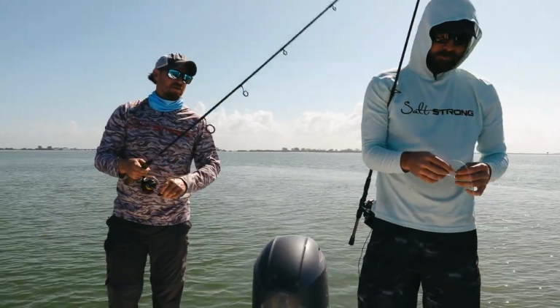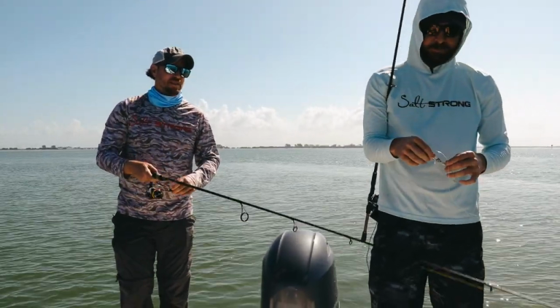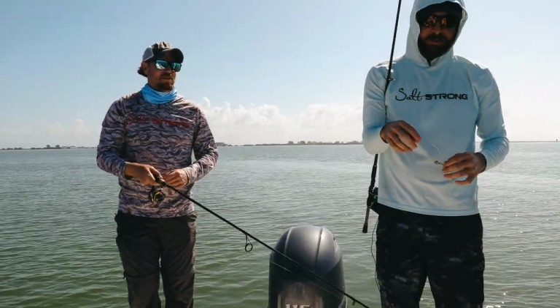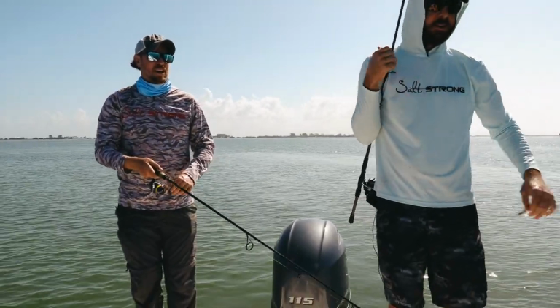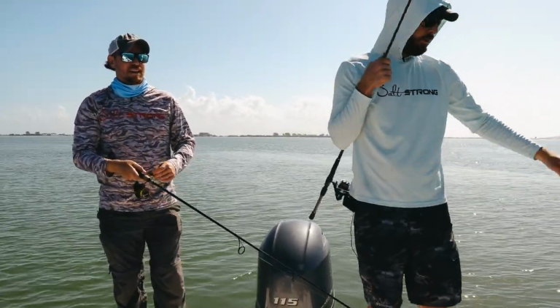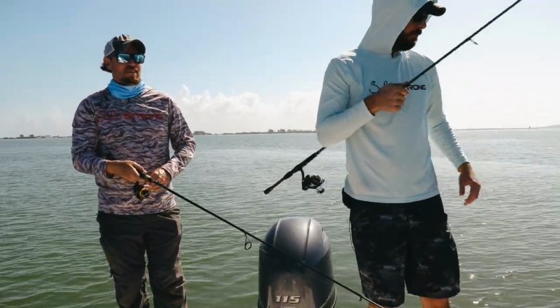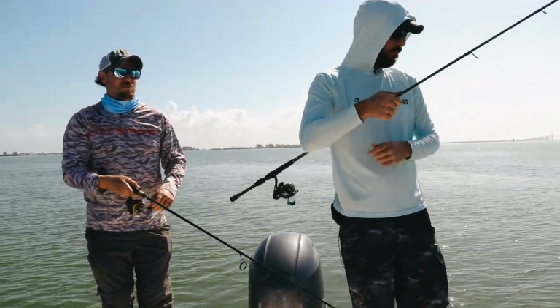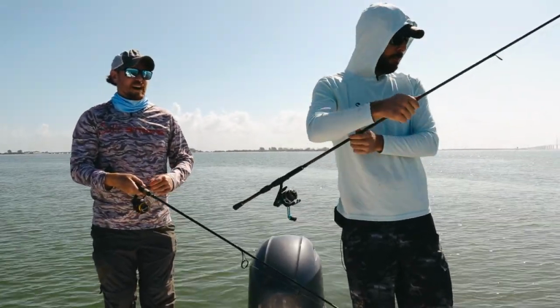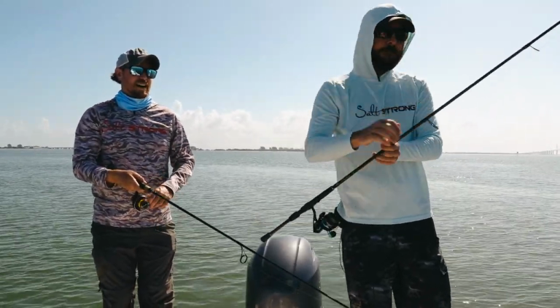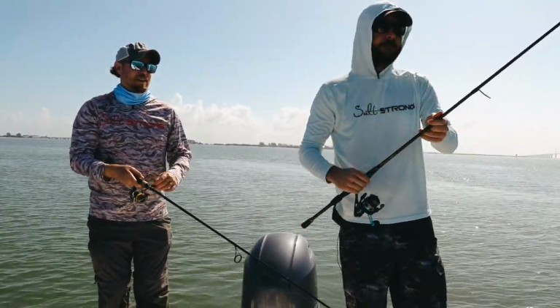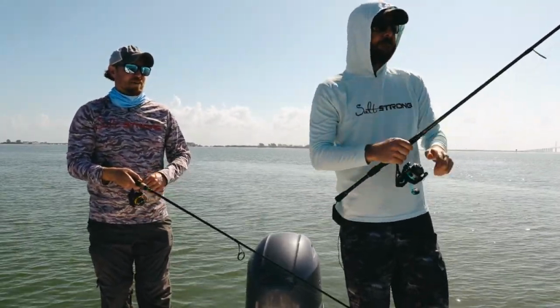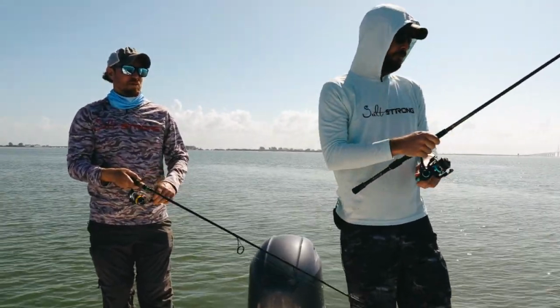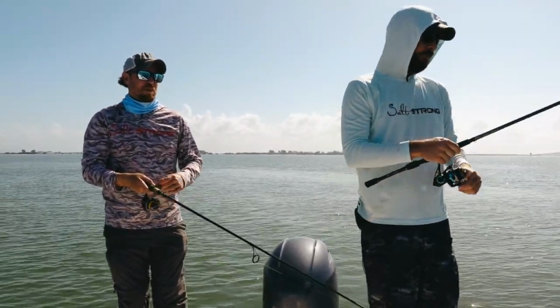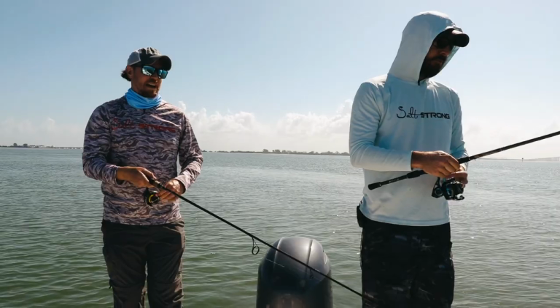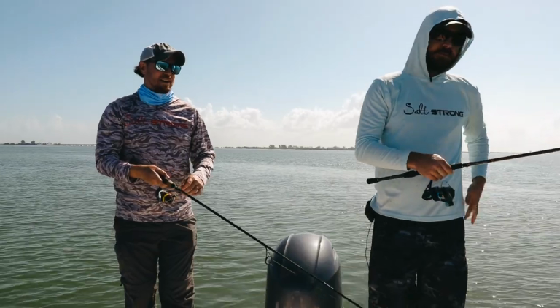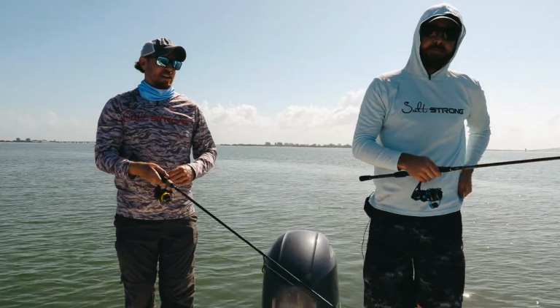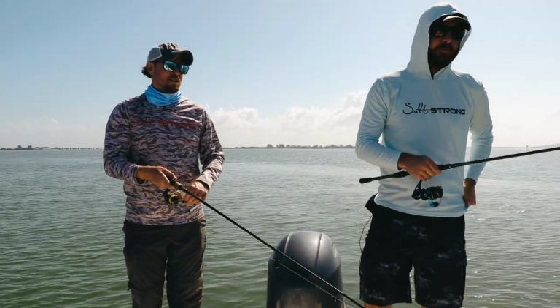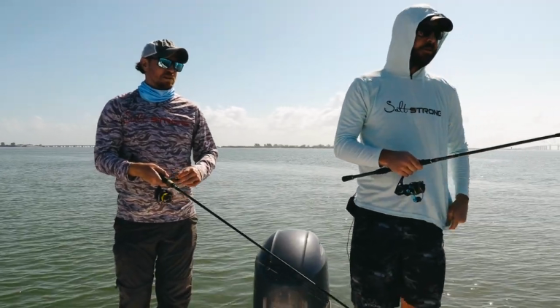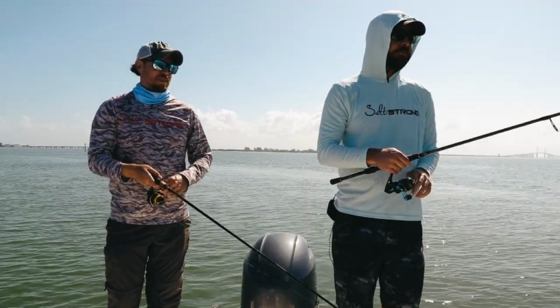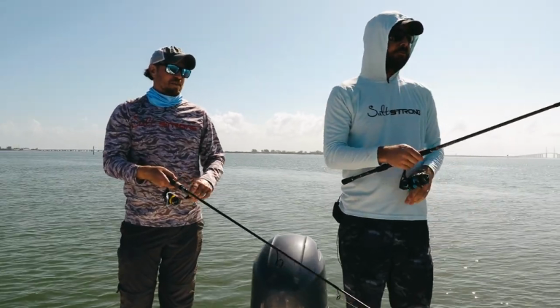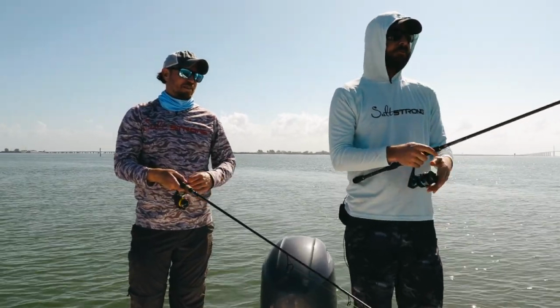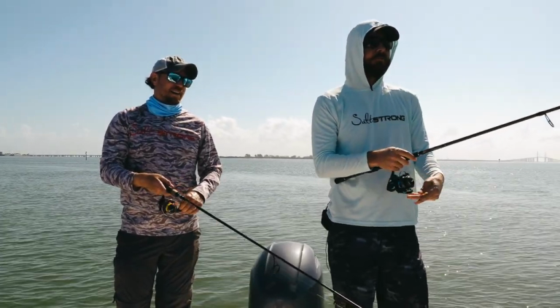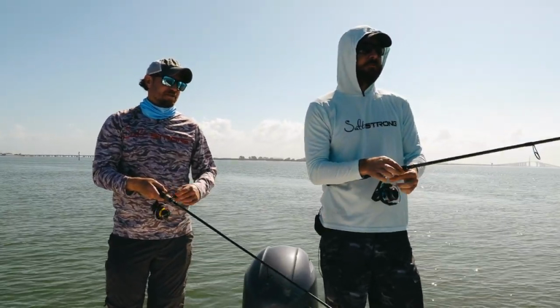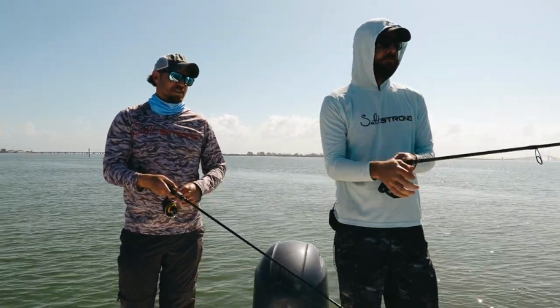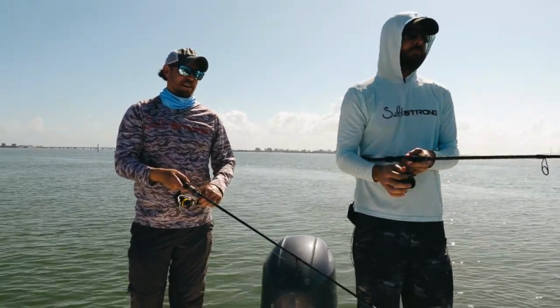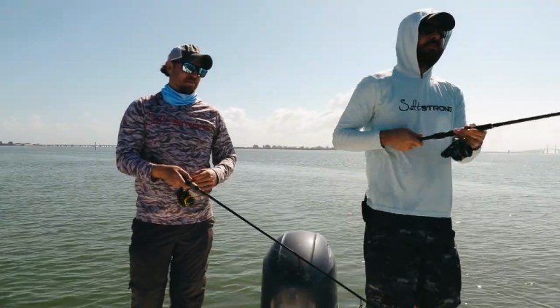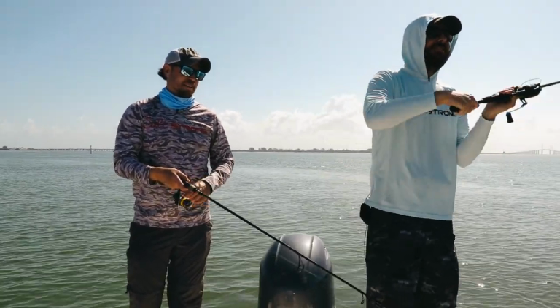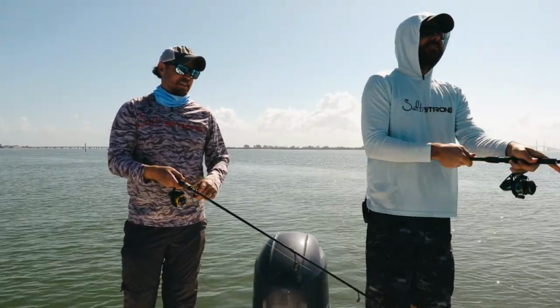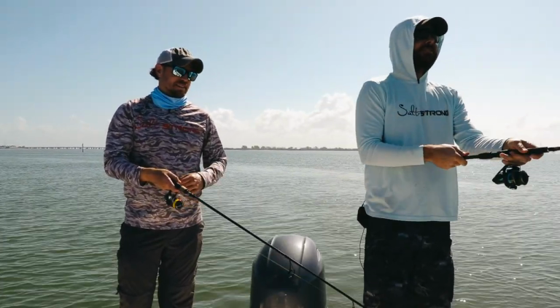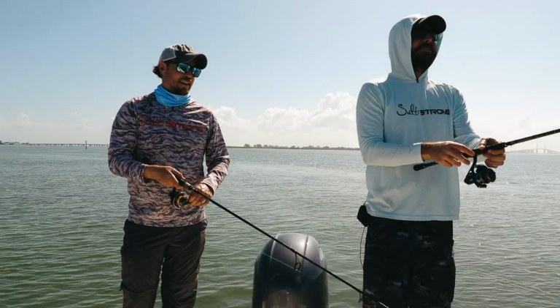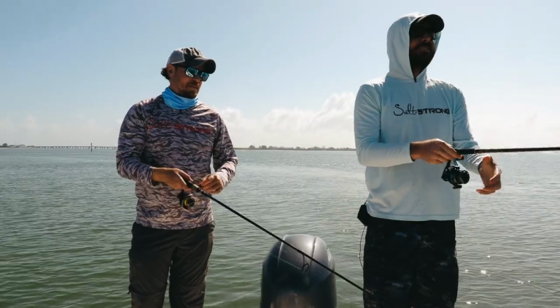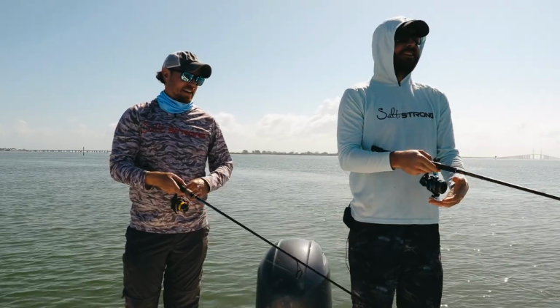And of course, if you haven't picked up your Slam Shady, go to slamshady.com. We give one free pack to every angler who wants them. But if you're not into catching fish, don't get them. That's all I got to say about that.